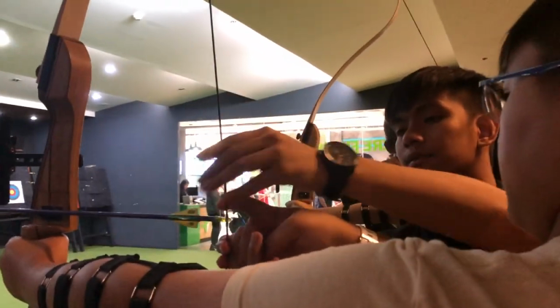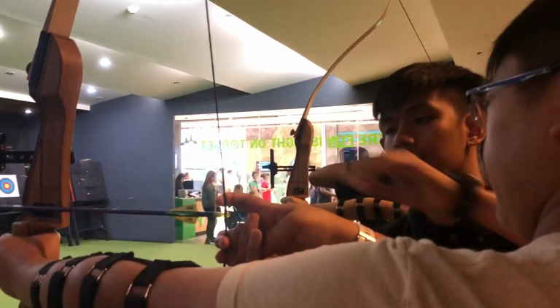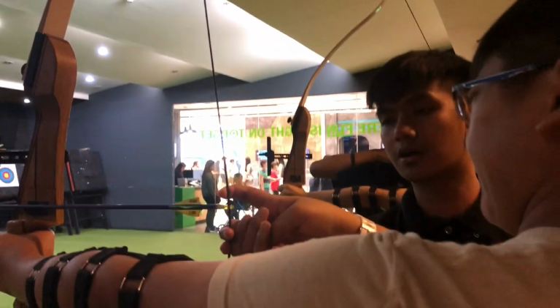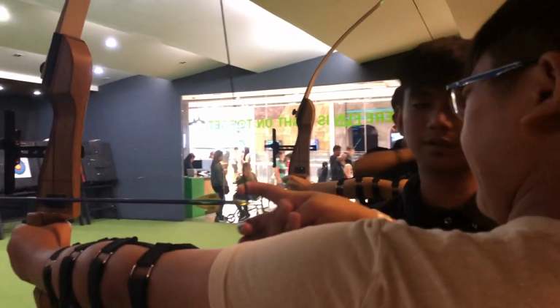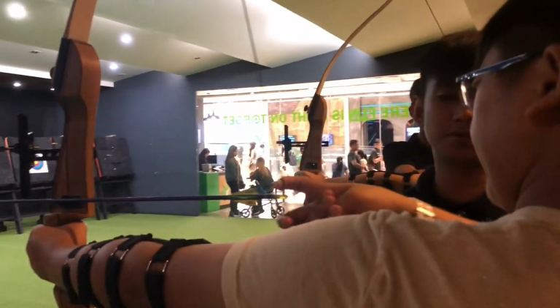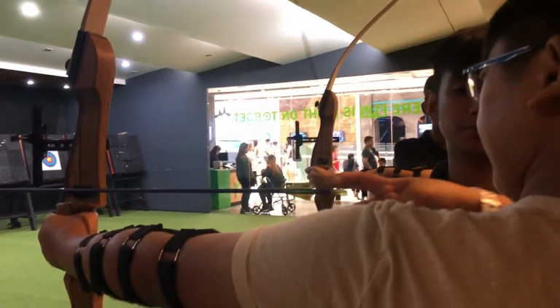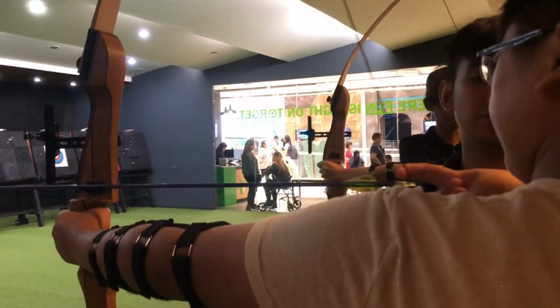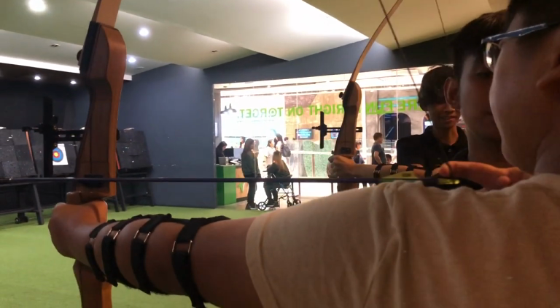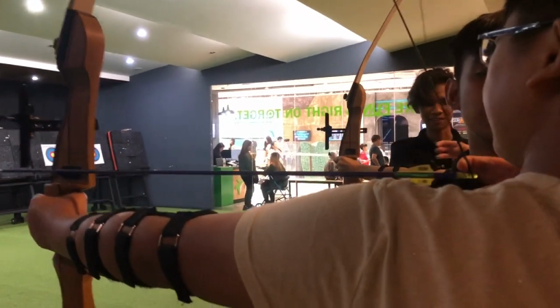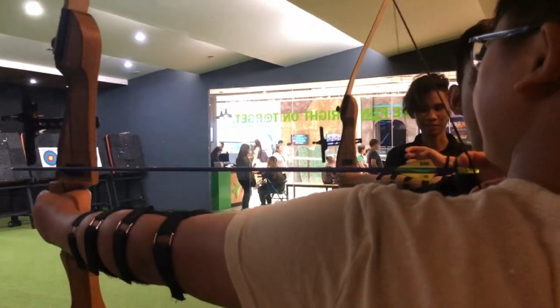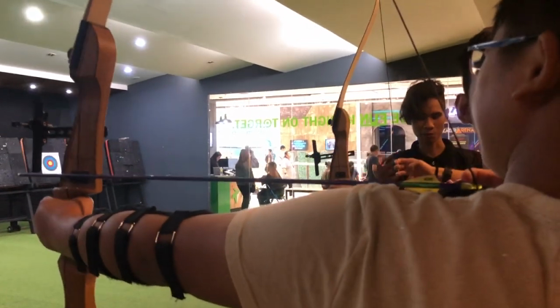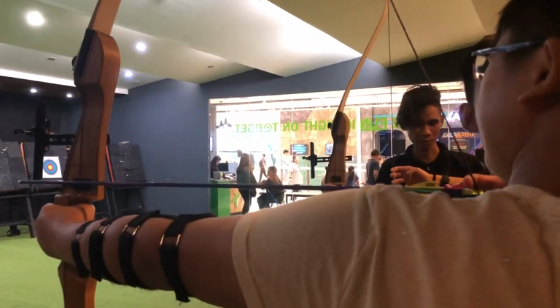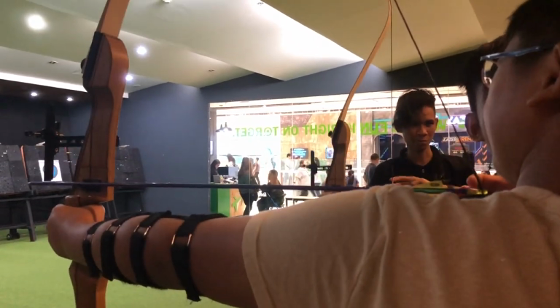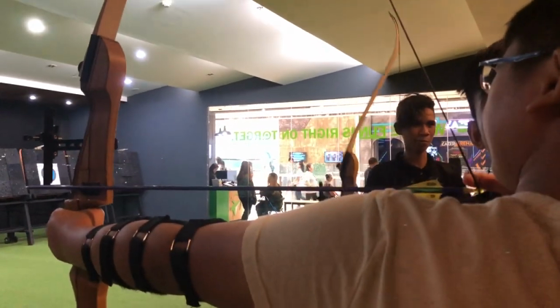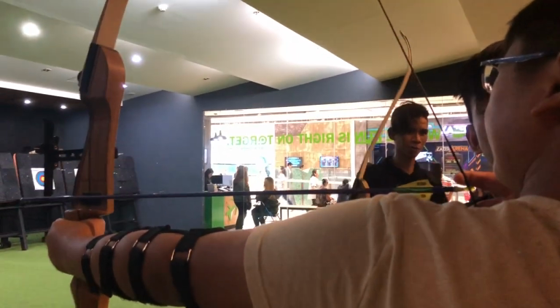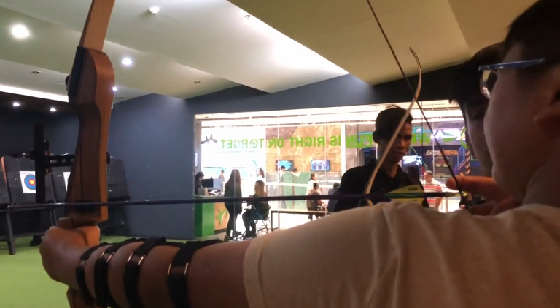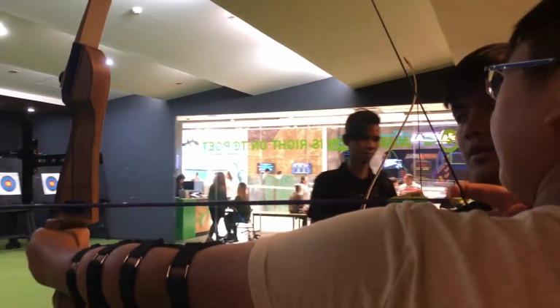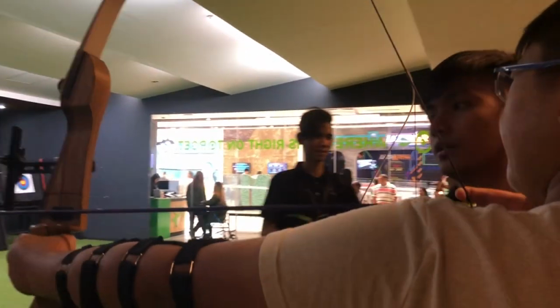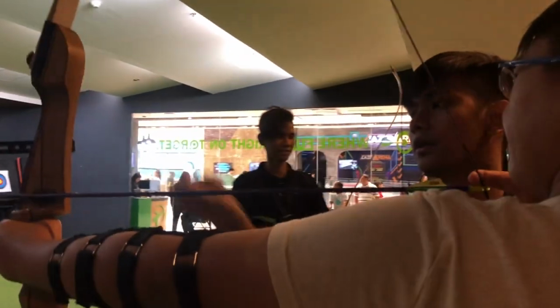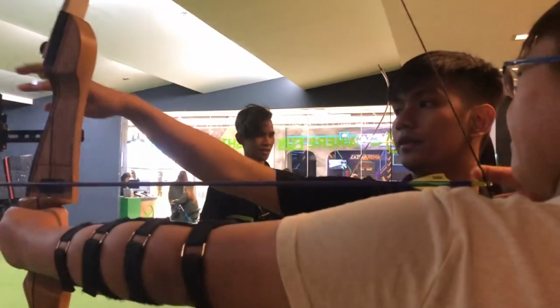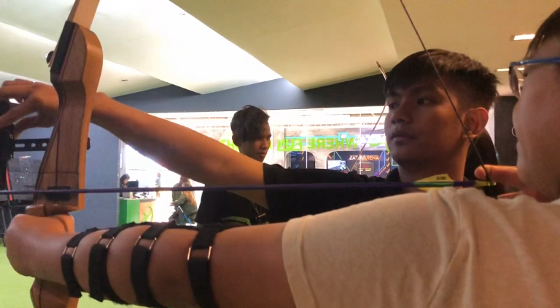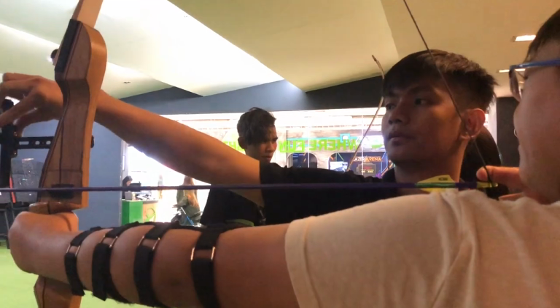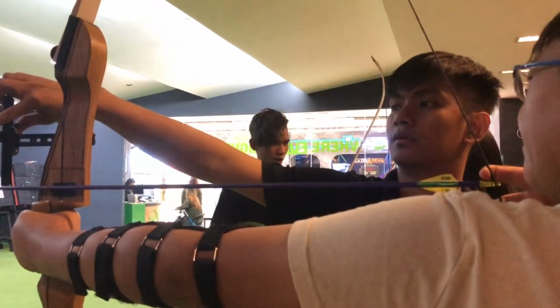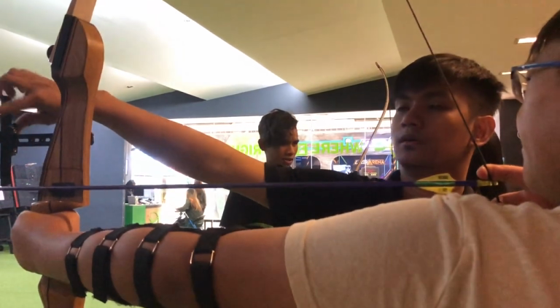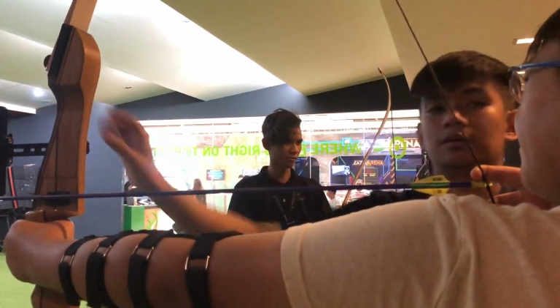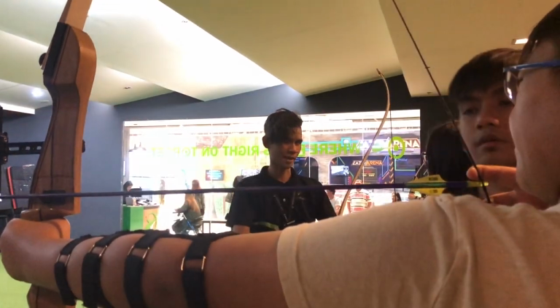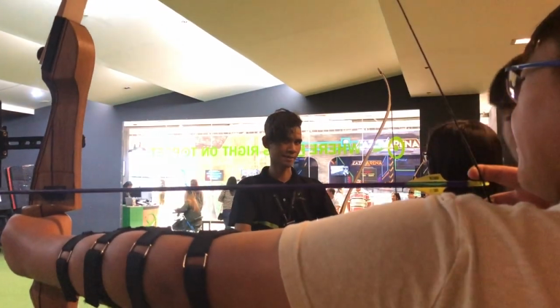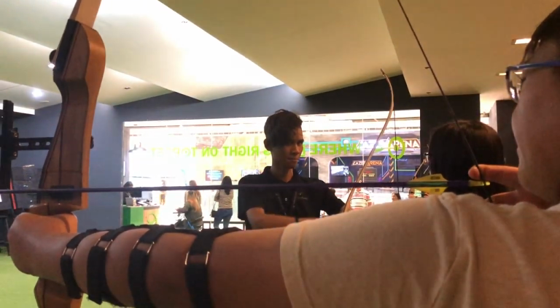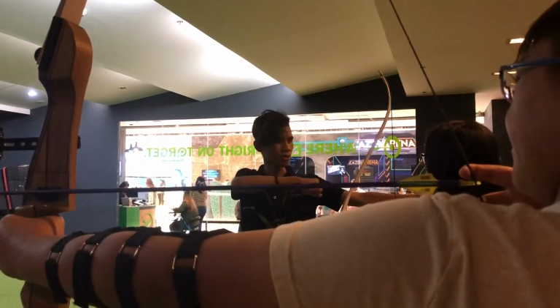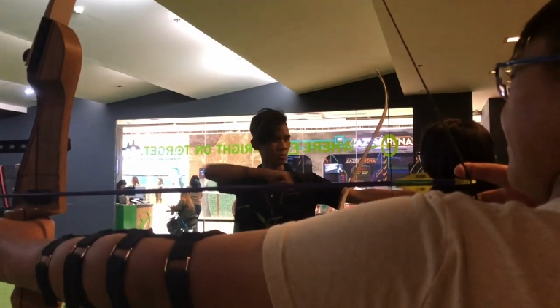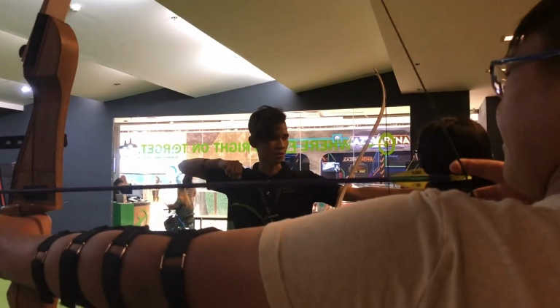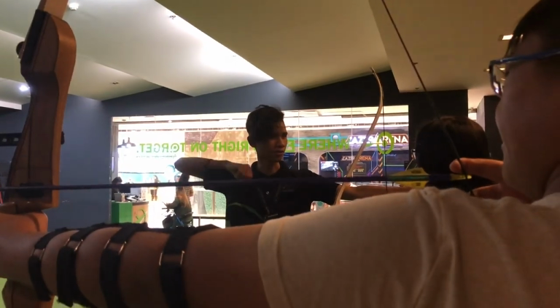Straighten your arm, then make sure you pull it like that. So just stop, touch, target. Remember, try and make a big release. Boom, there you go.